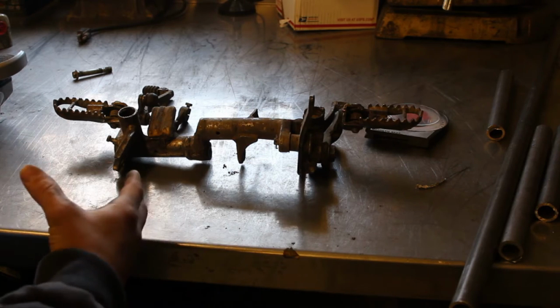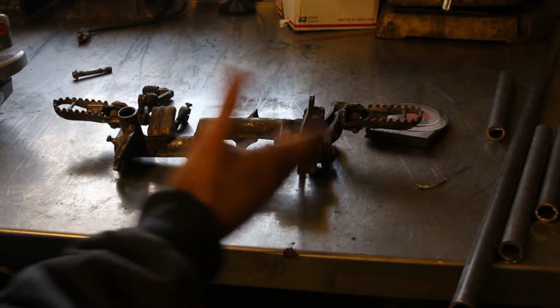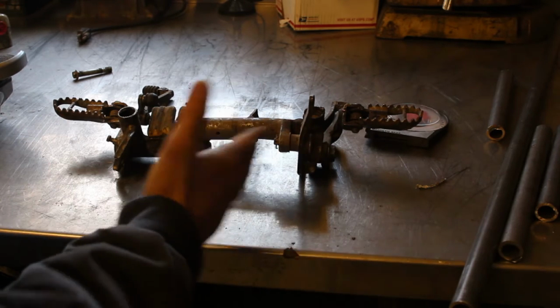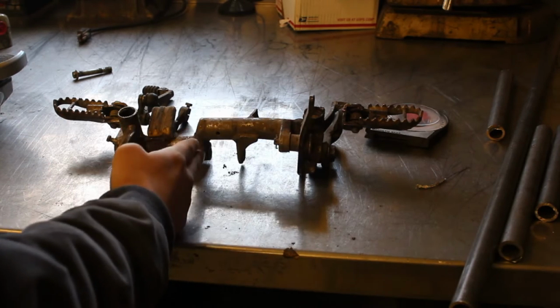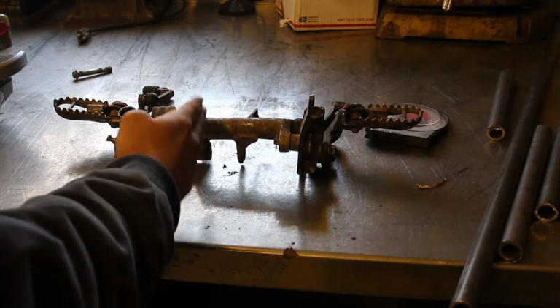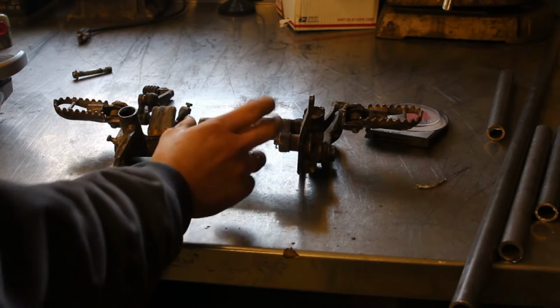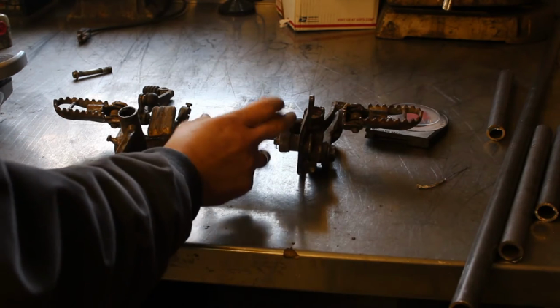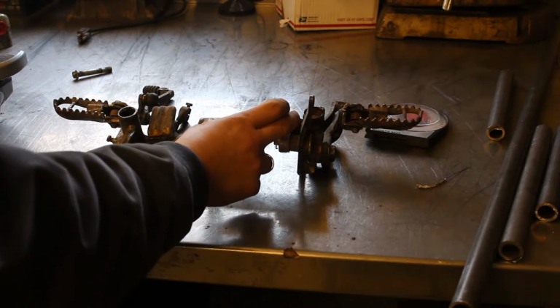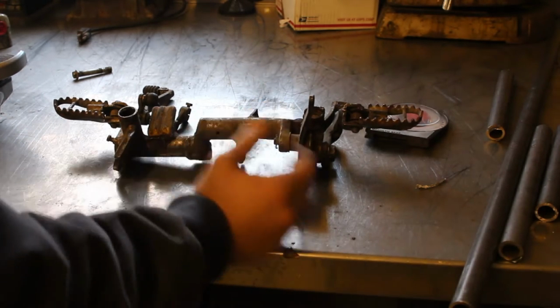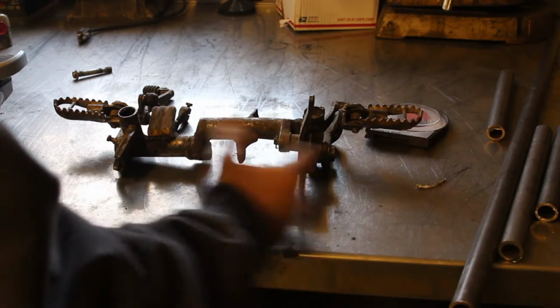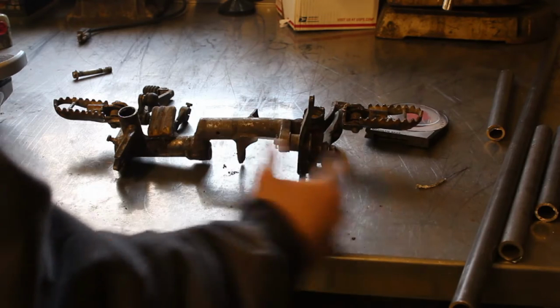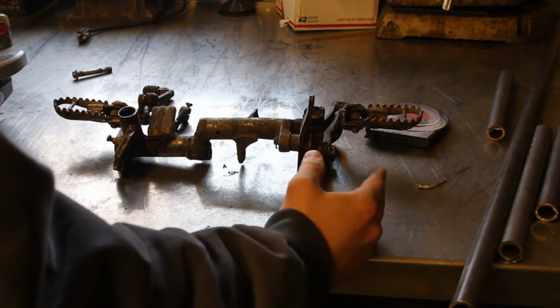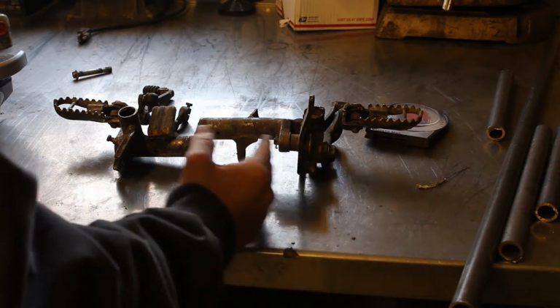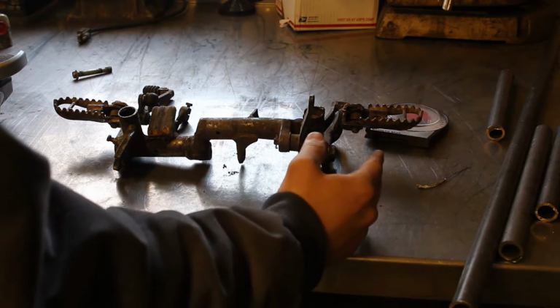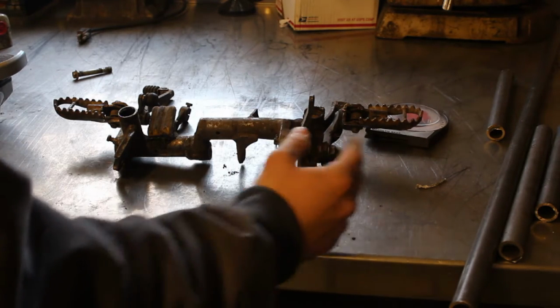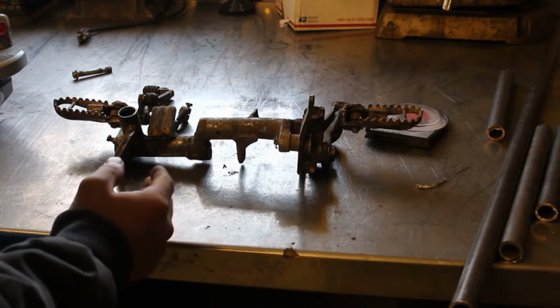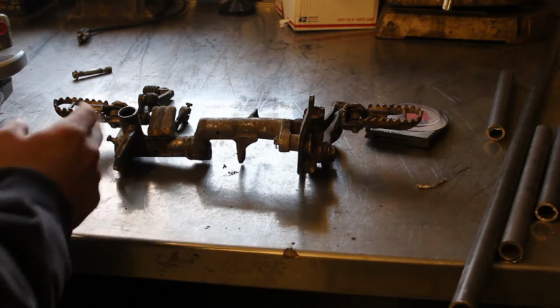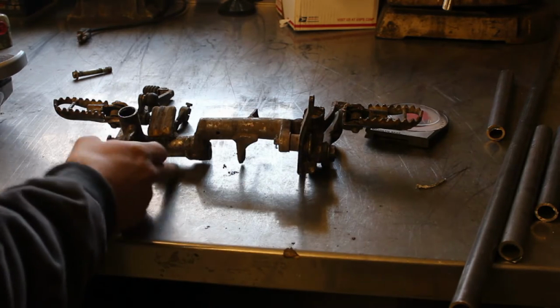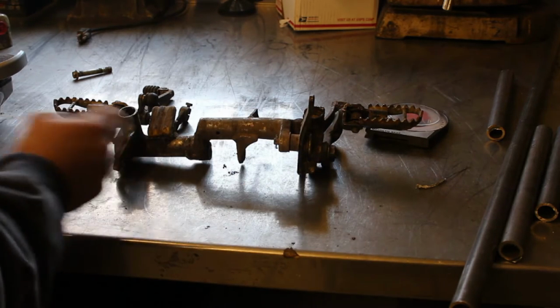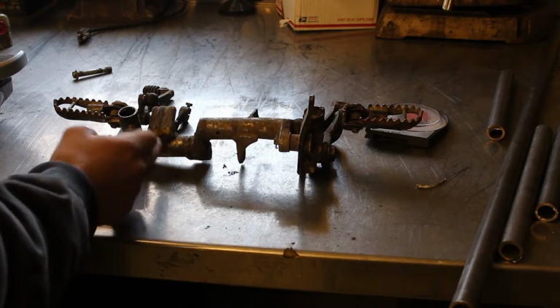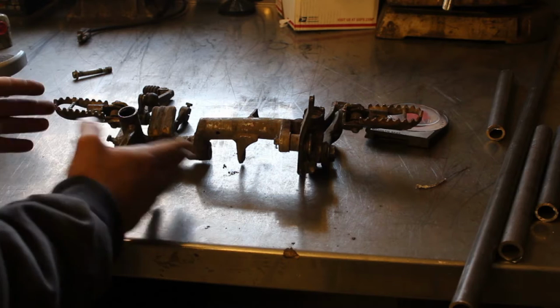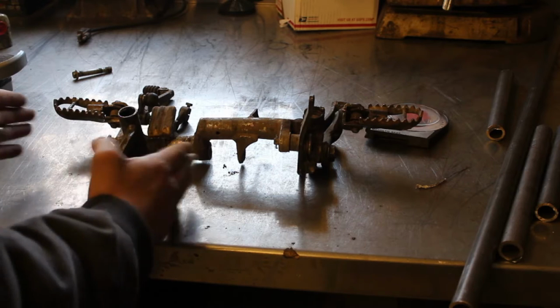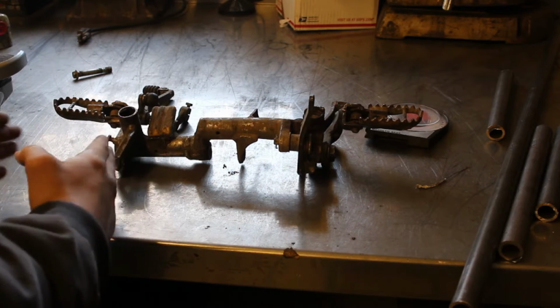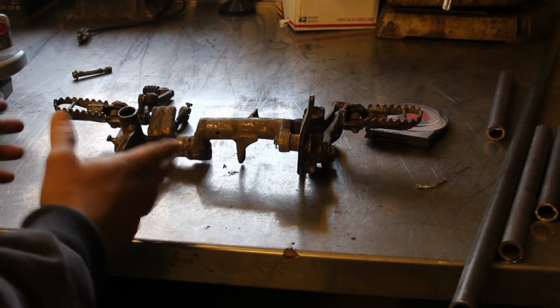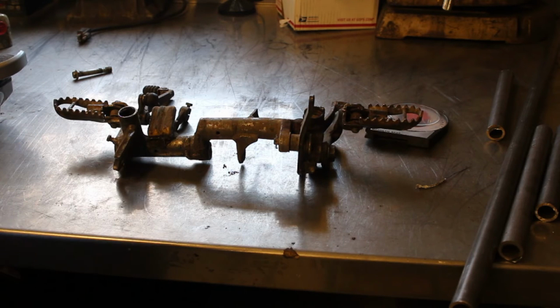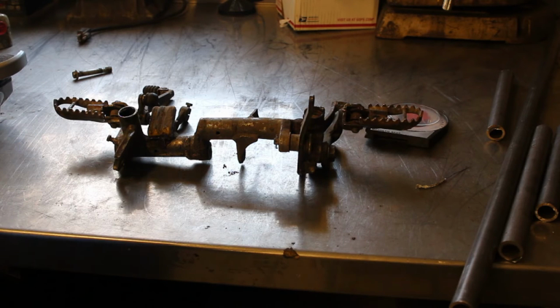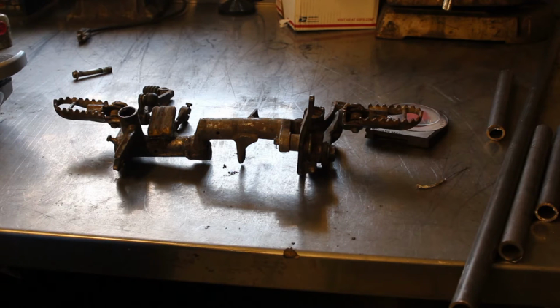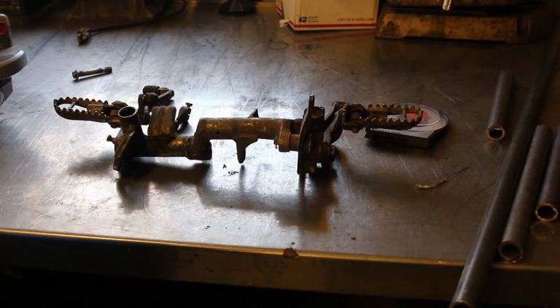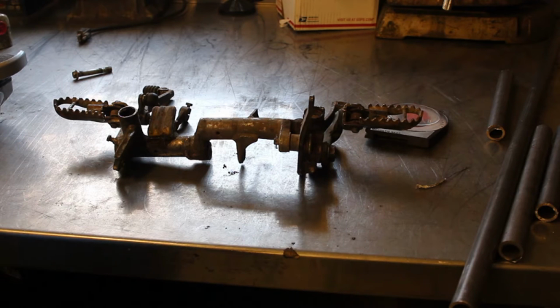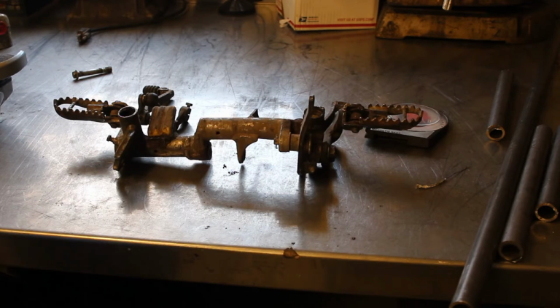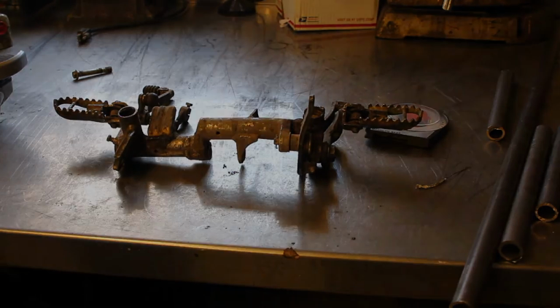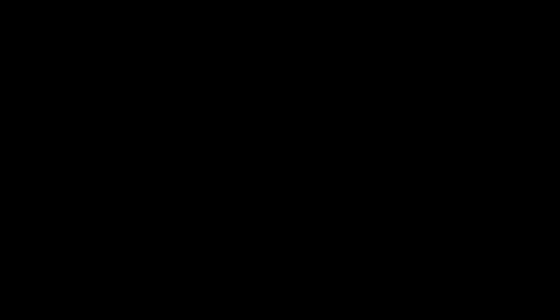This is going to work out perfect because I can cut this side long to allow for some additional clearance outside of the motor, and I'm going to cut this side long too so I have some room to play with and tweak. Let's get this thing cut up and then we can start mocking them up to see how it's going to fit.